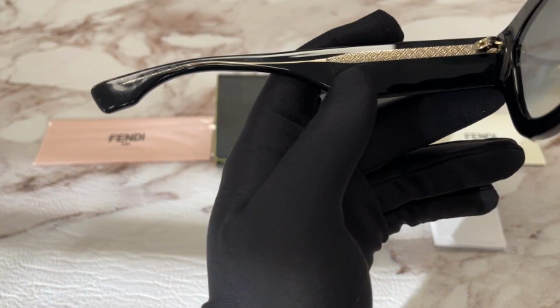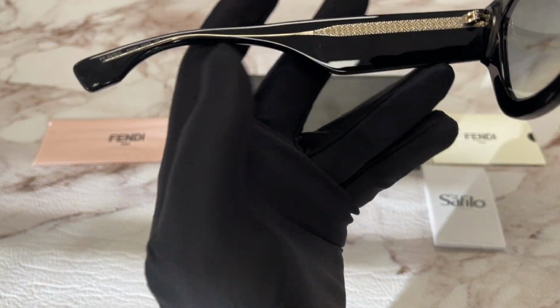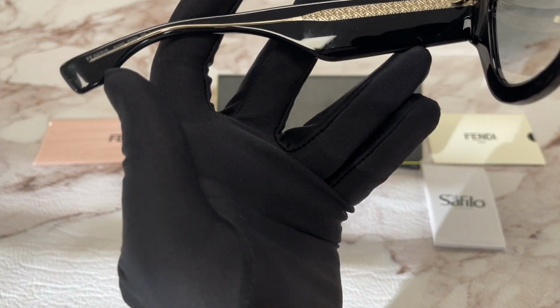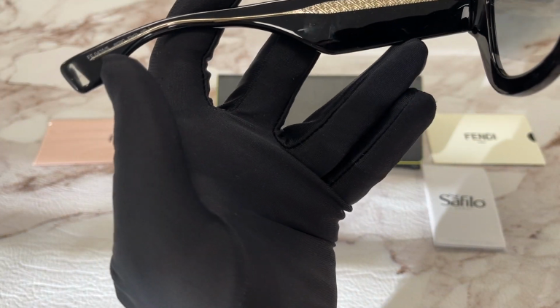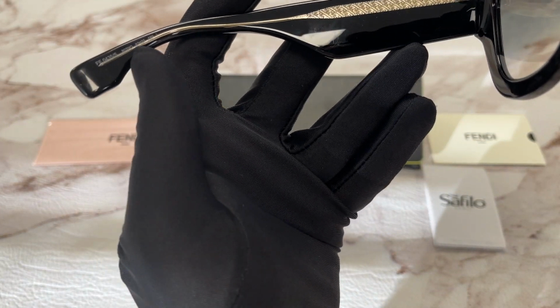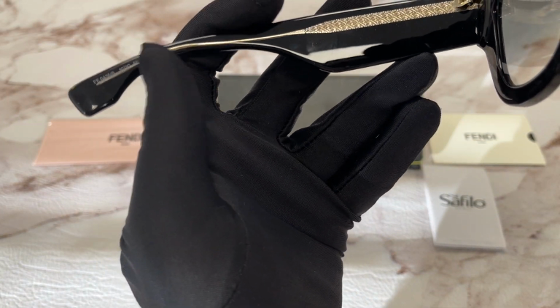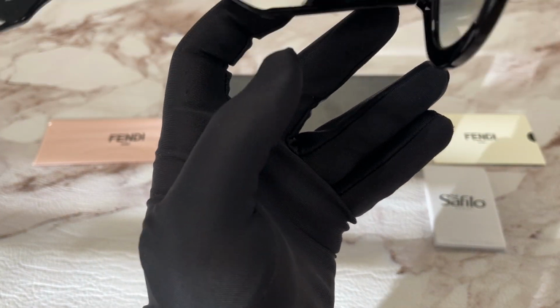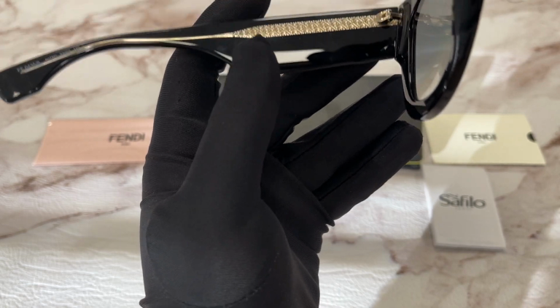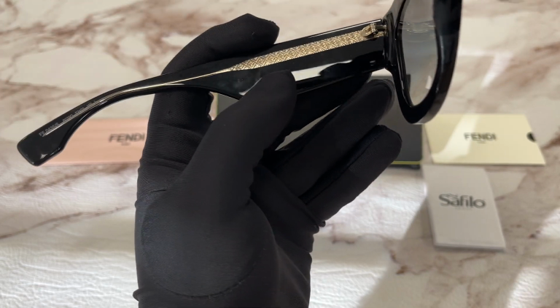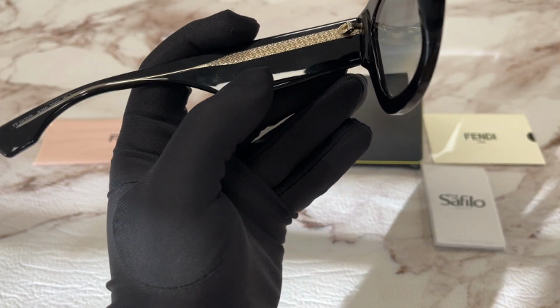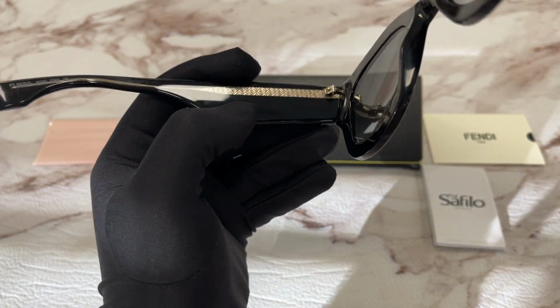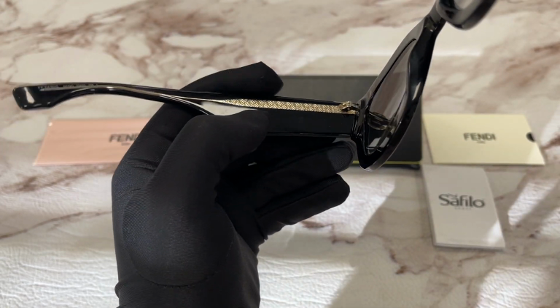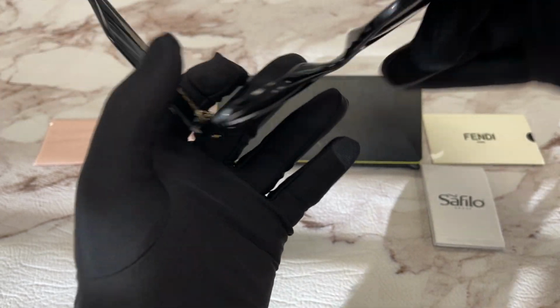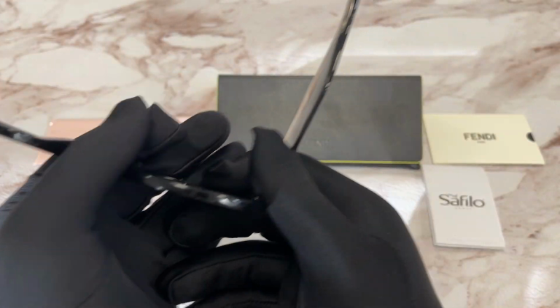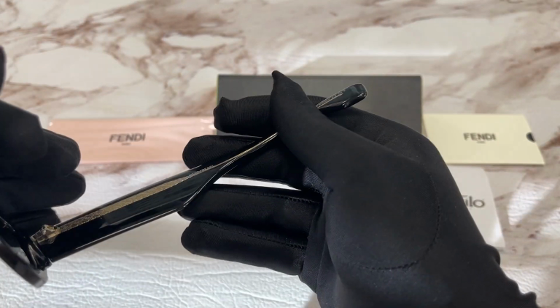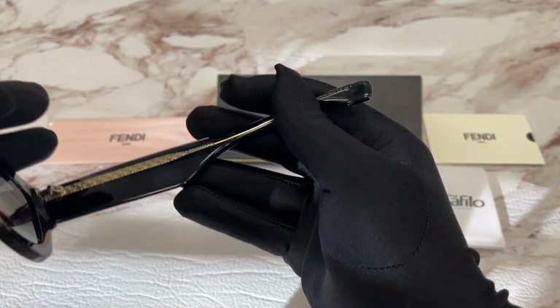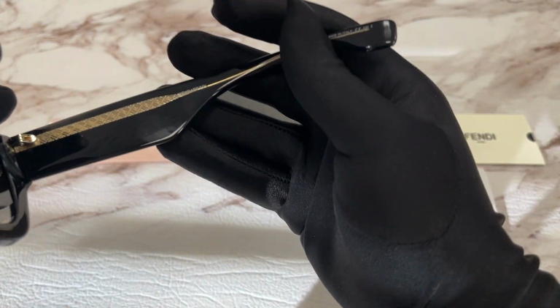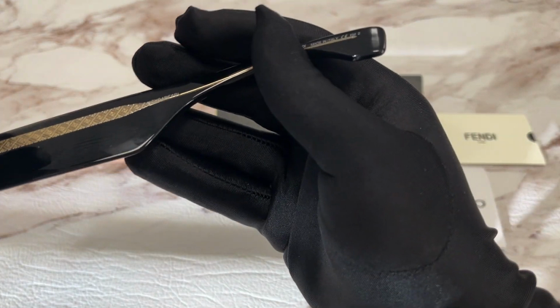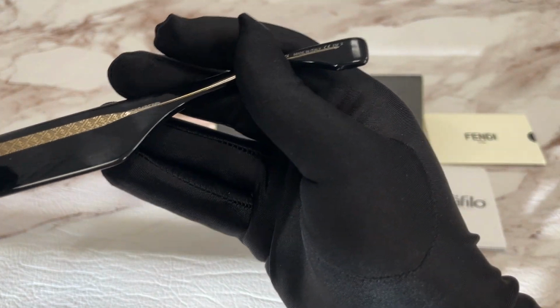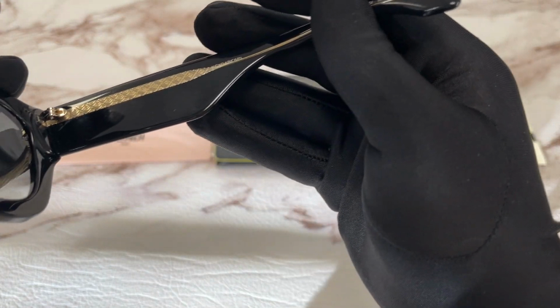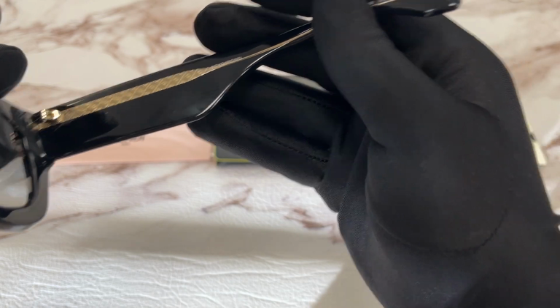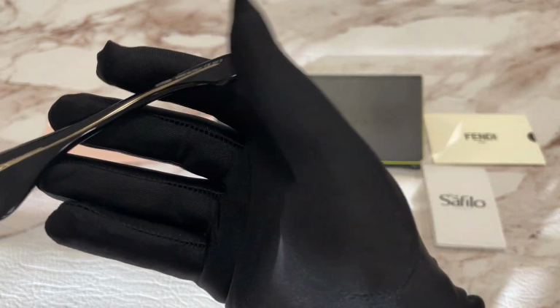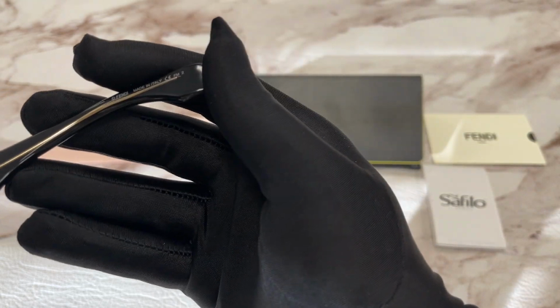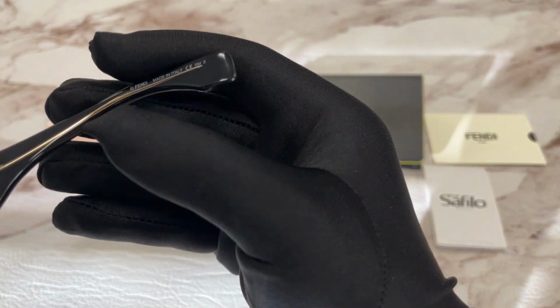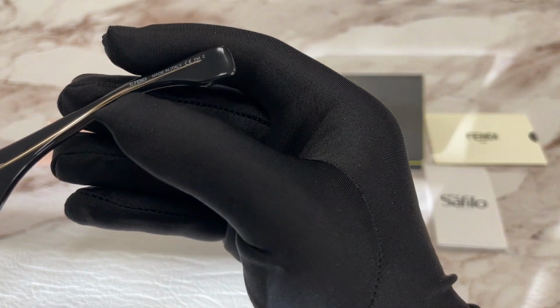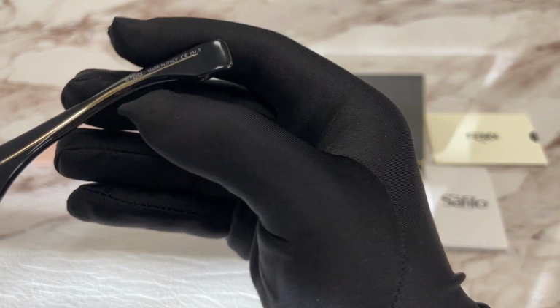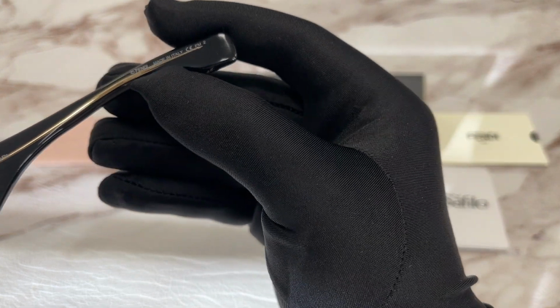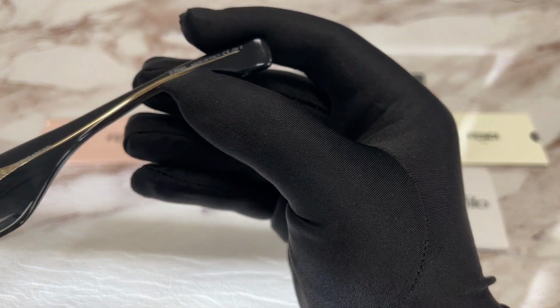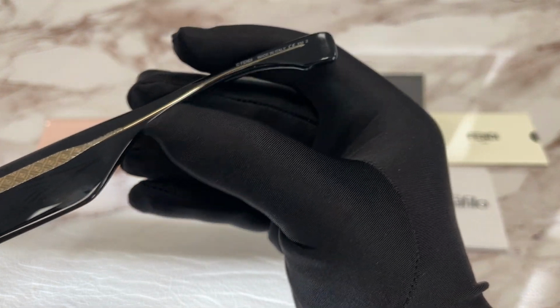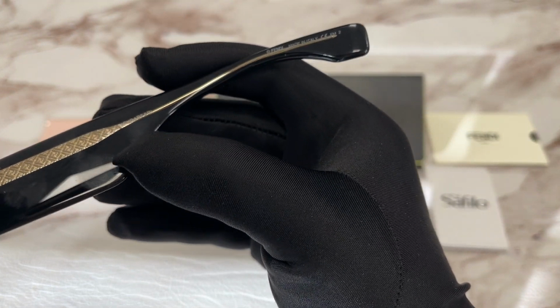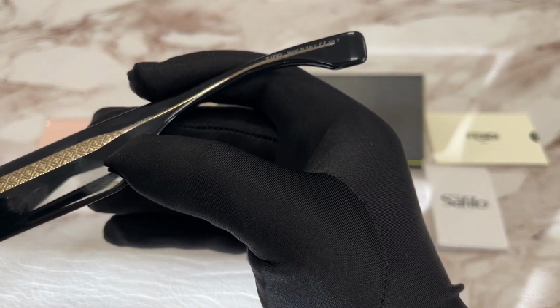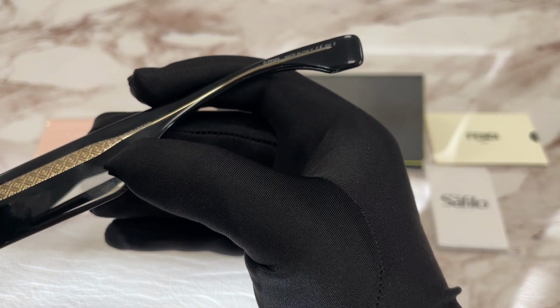This is the inside of the frame. Over here we have the model number, color code, and the dimensions. And over here we have the Fendi logo. This frame is made in Italy and here's the serial number.